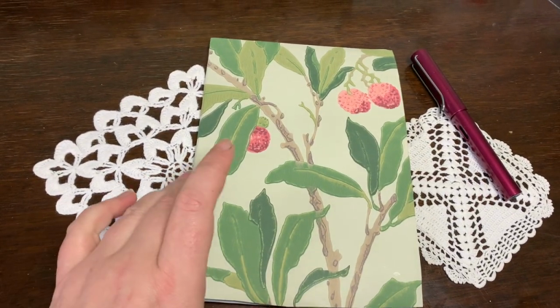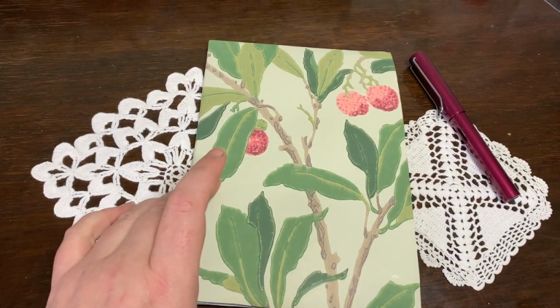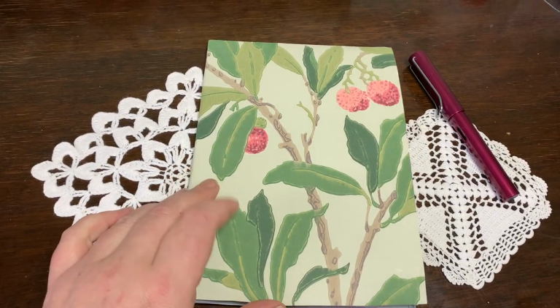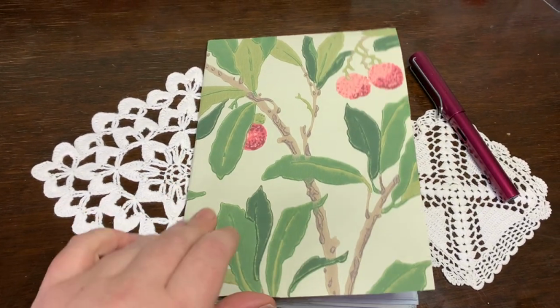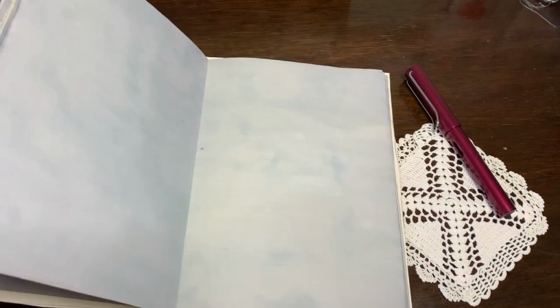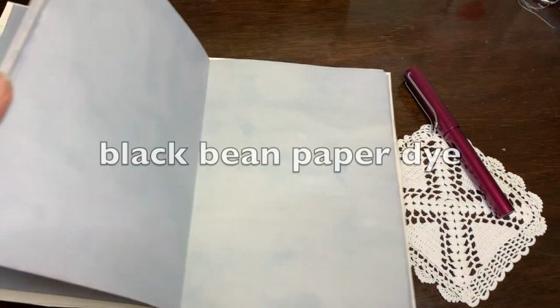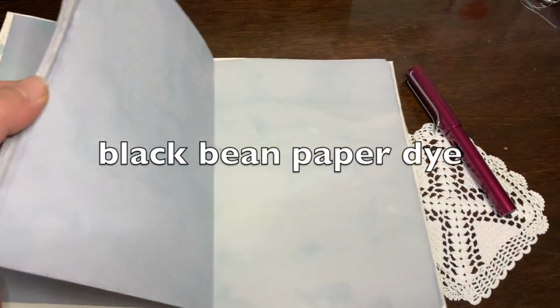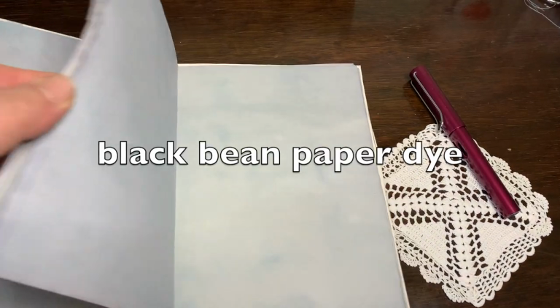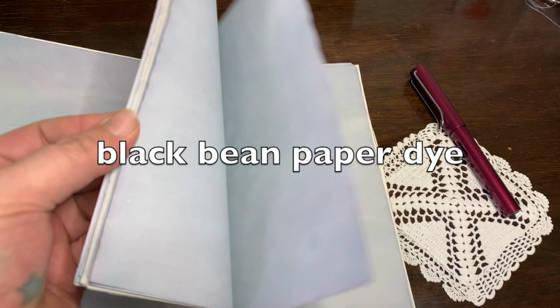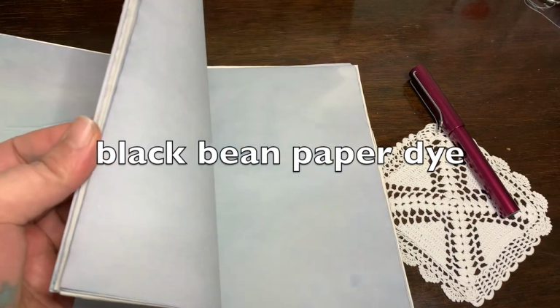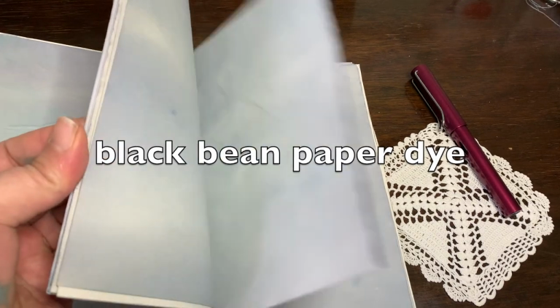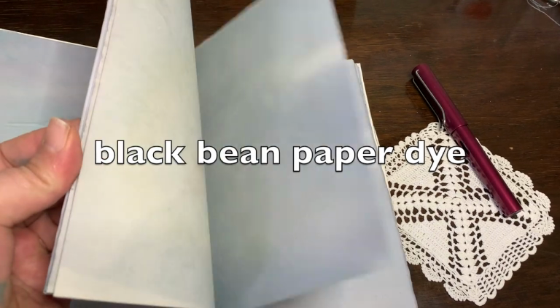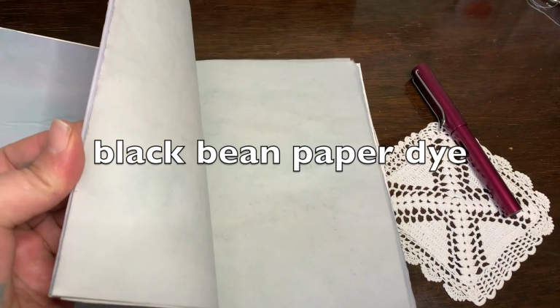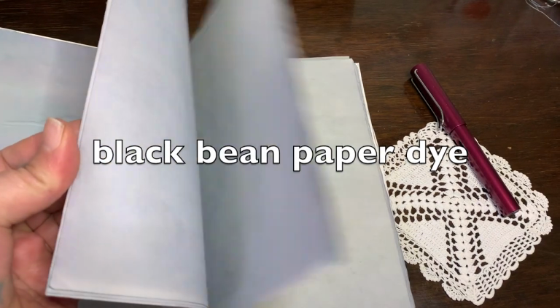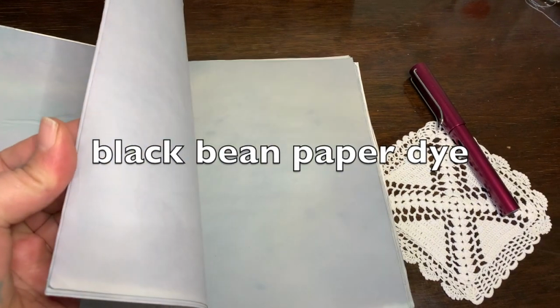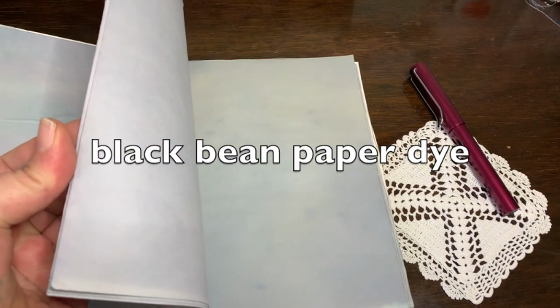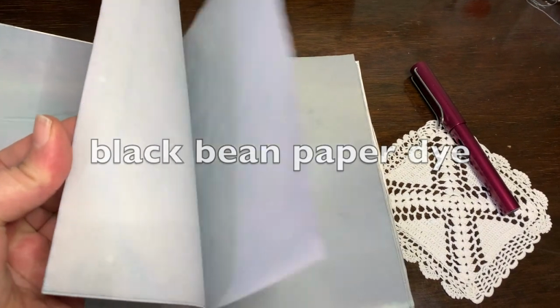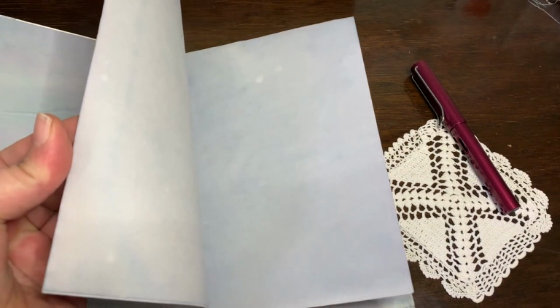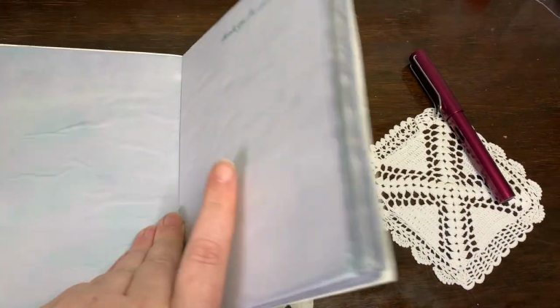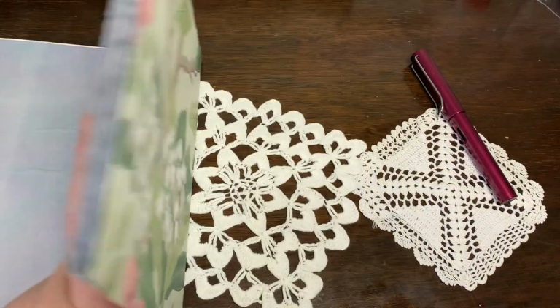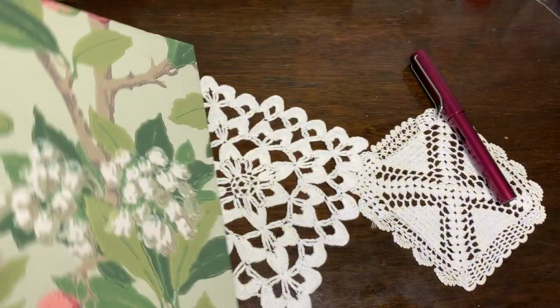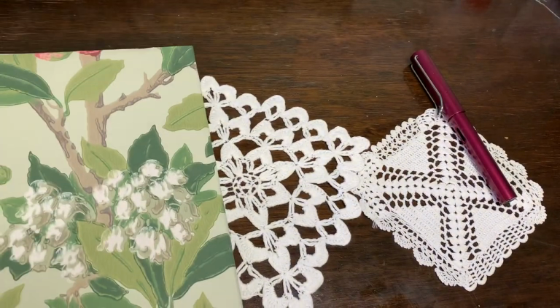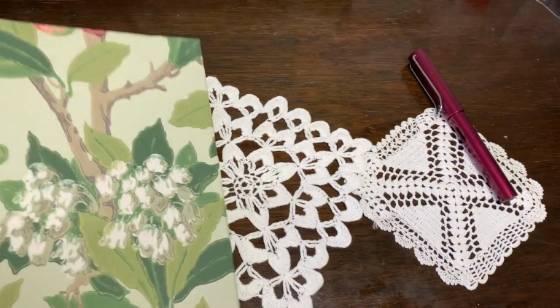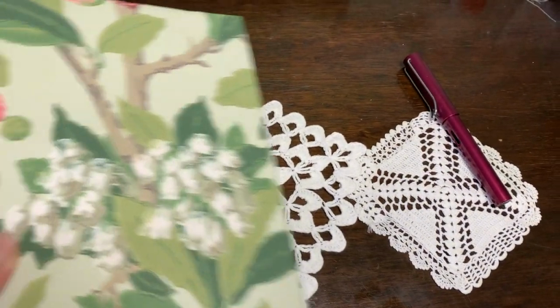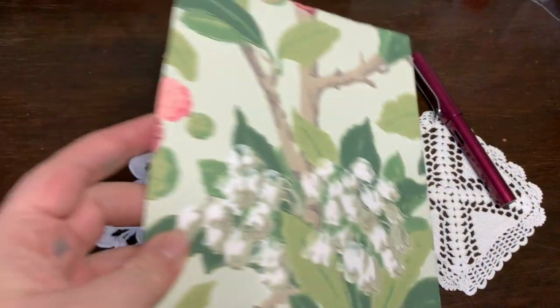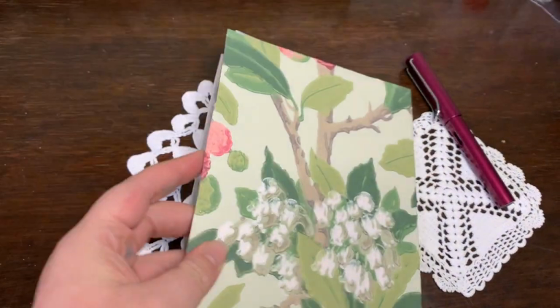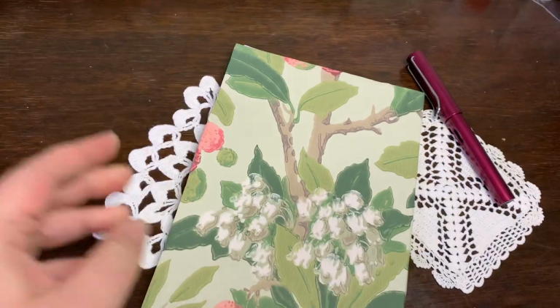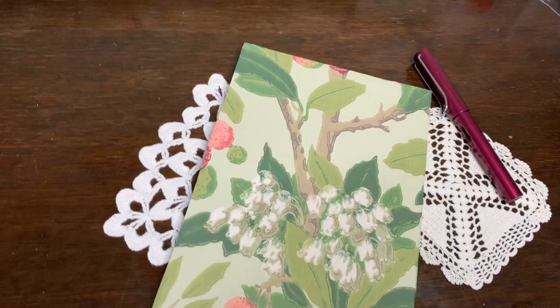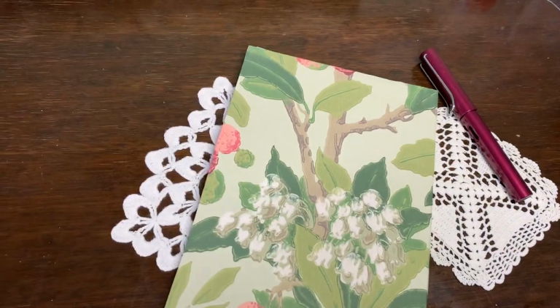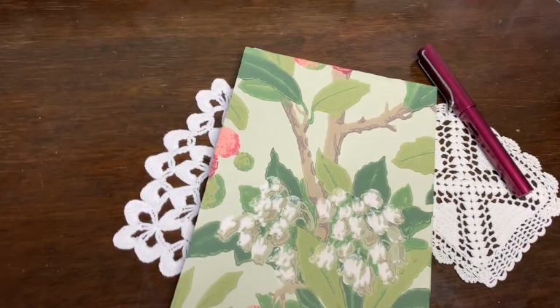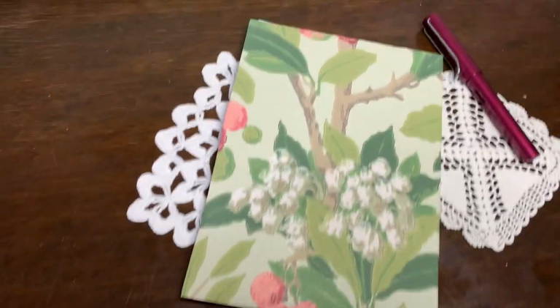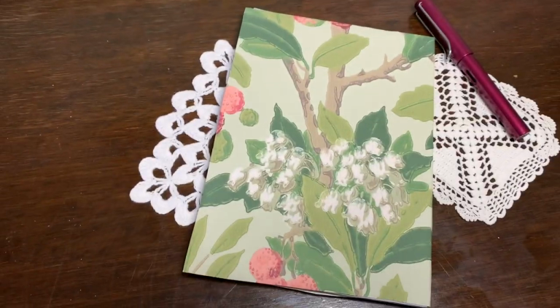So I read somewhere that black beans make a blue dye, and since I'm always looking for blue dyes, I decided I'd try dyeing paper for a notebook.